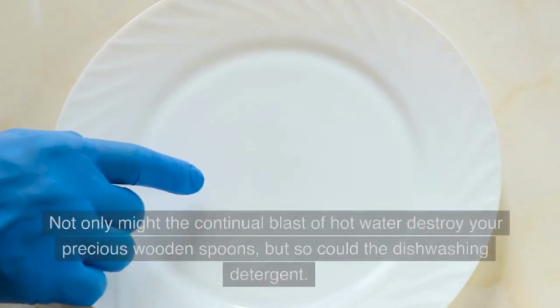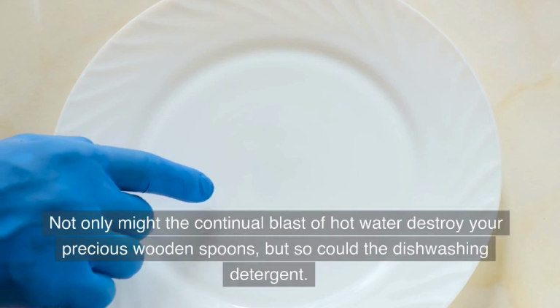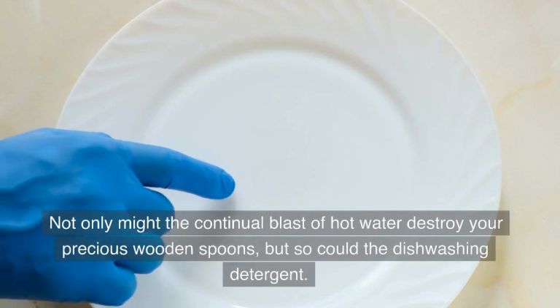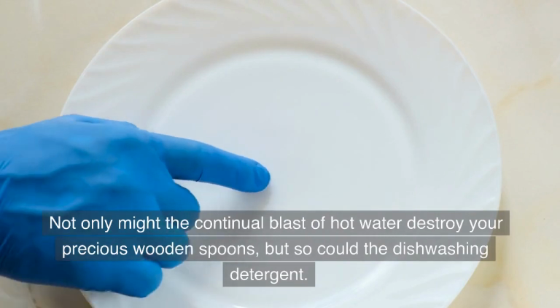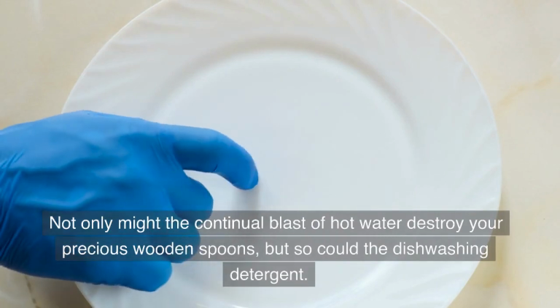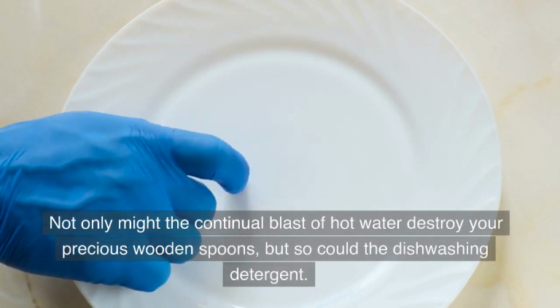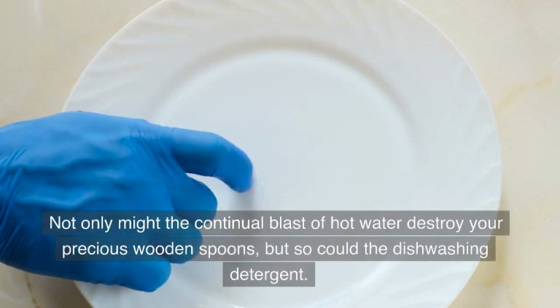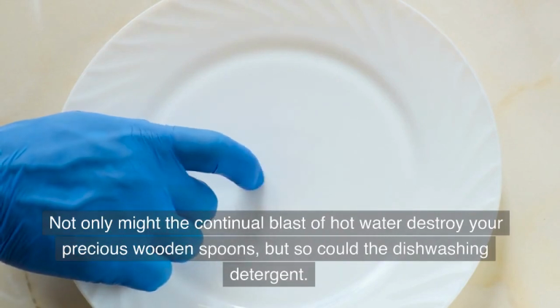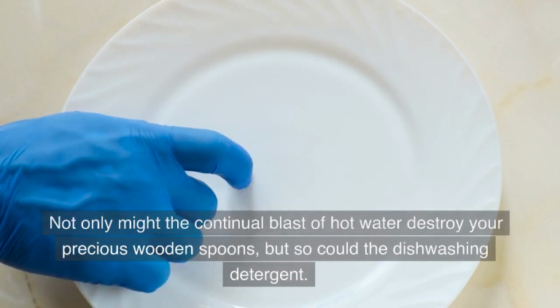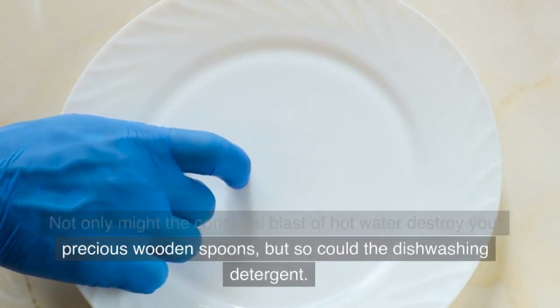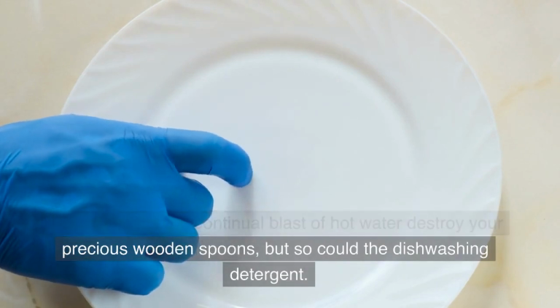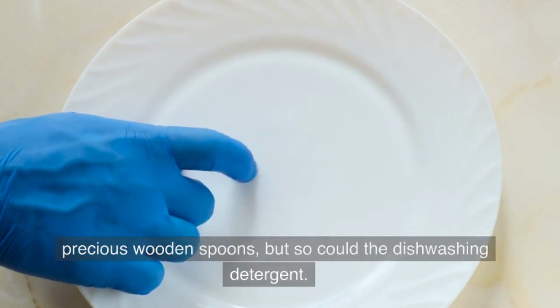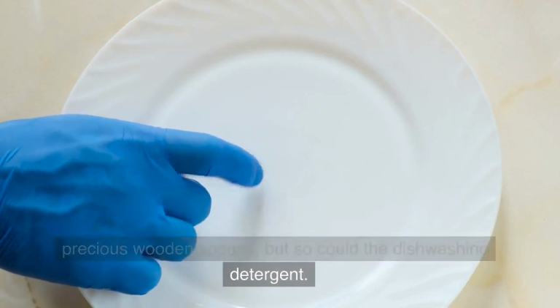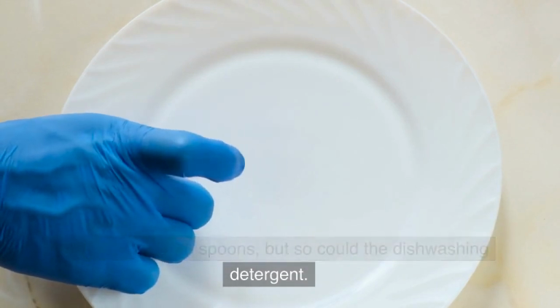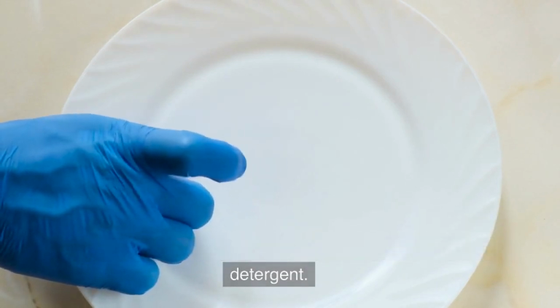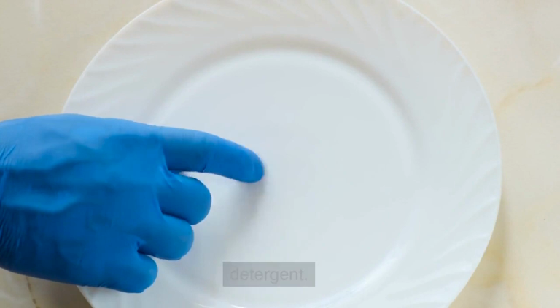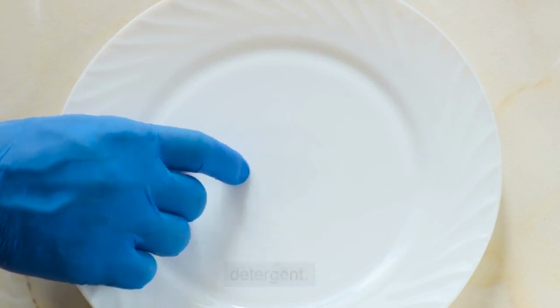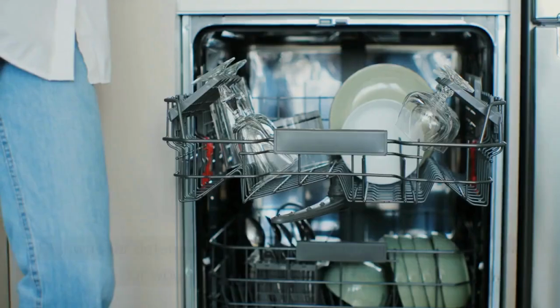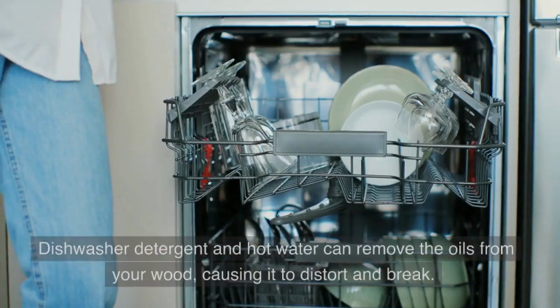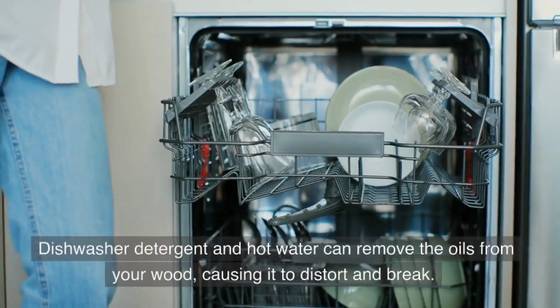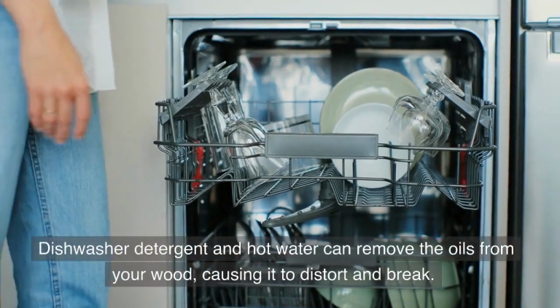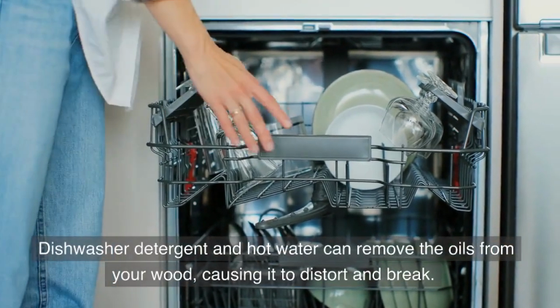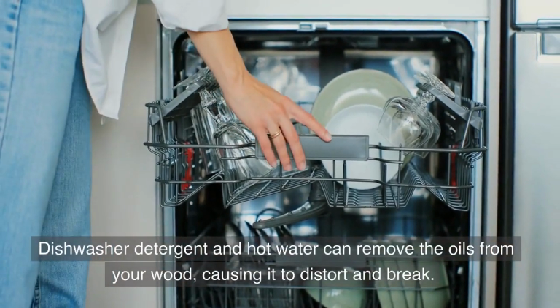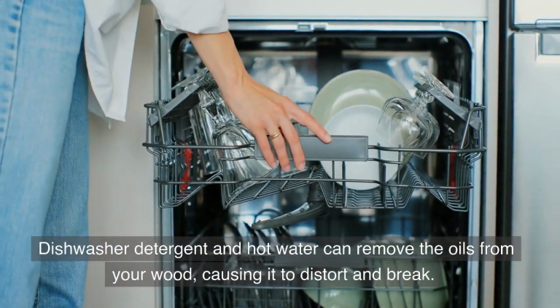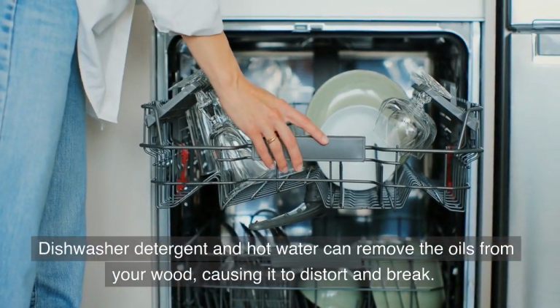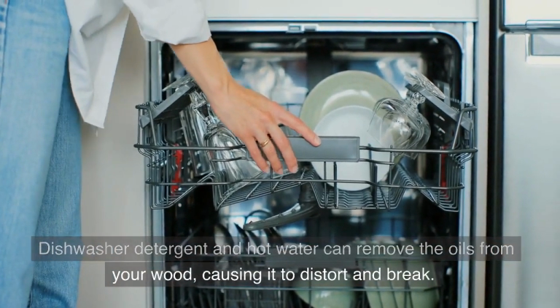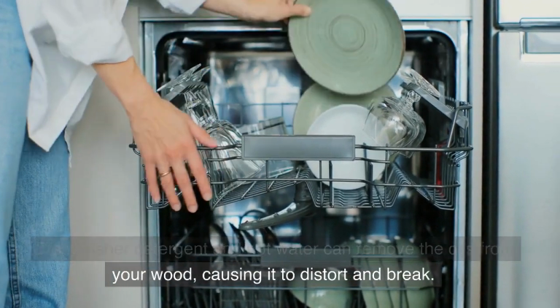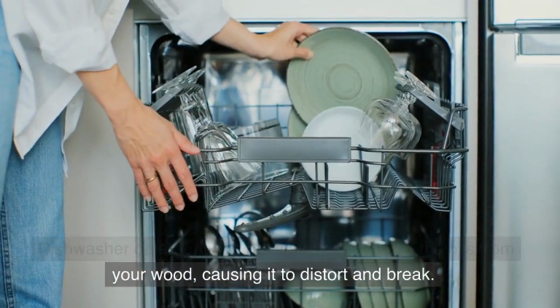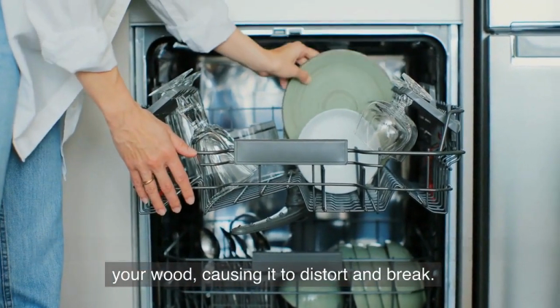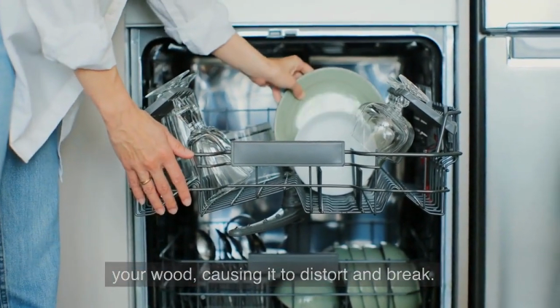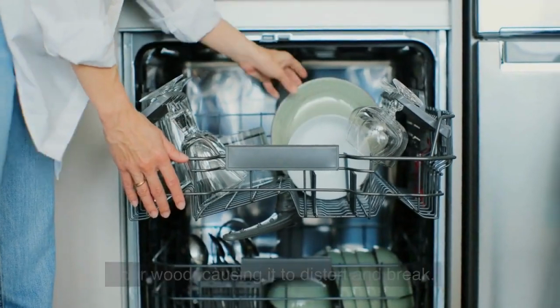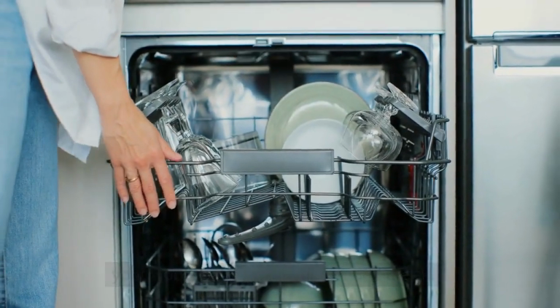Not only might the continual blast of hot water destroy your precious wooden spoons, but so could the dishwashing detergent. Dishwasher detergent and hot water can remove the oils from your wood, causing it to distort and break.